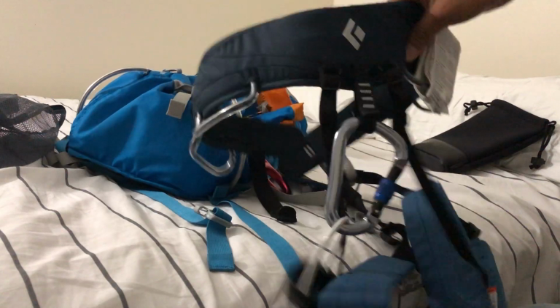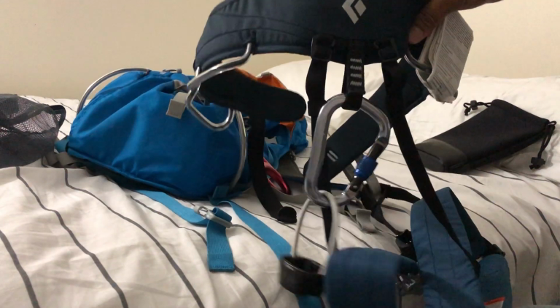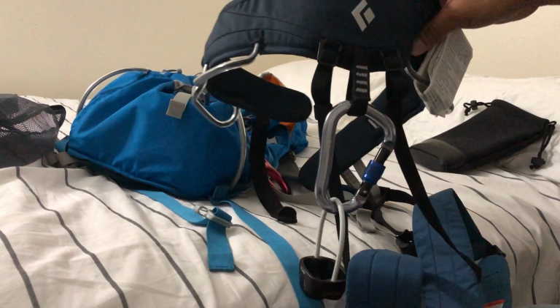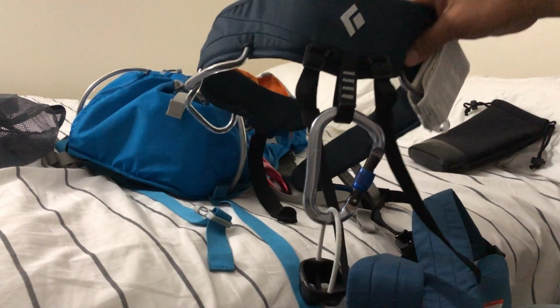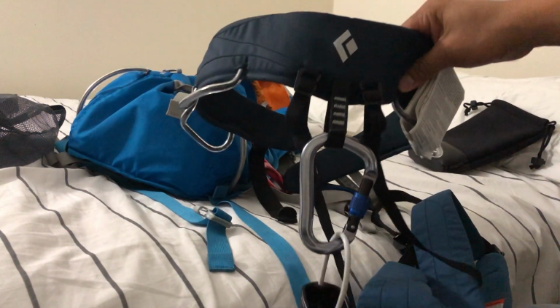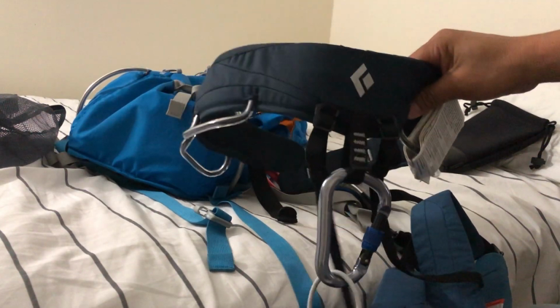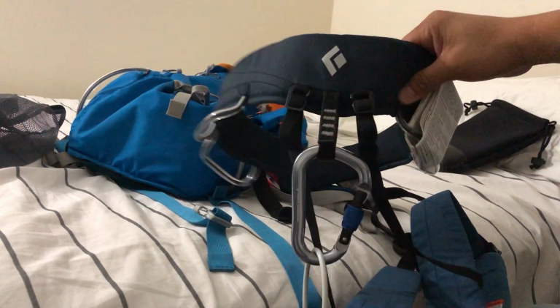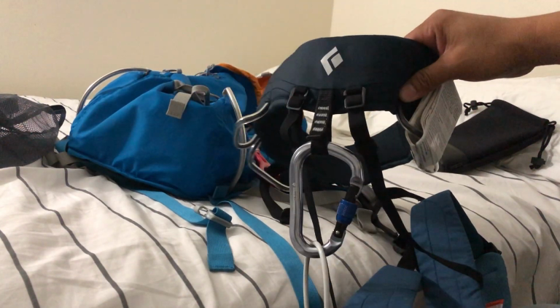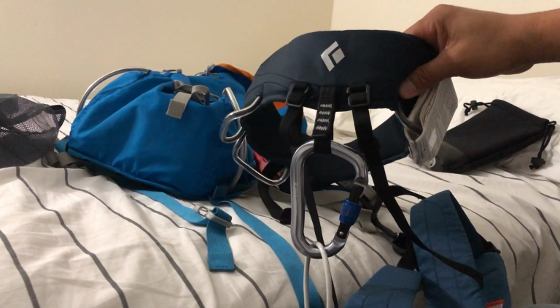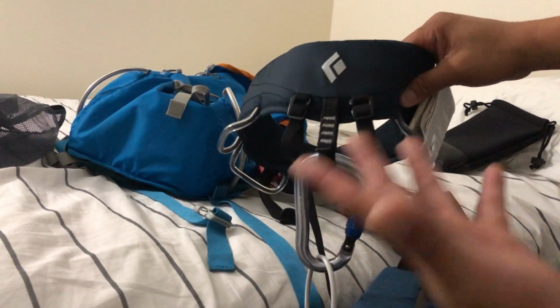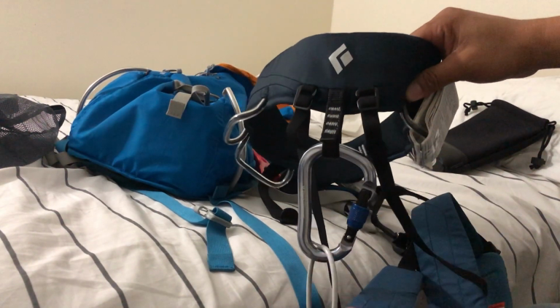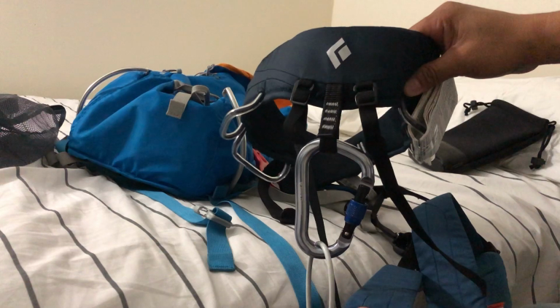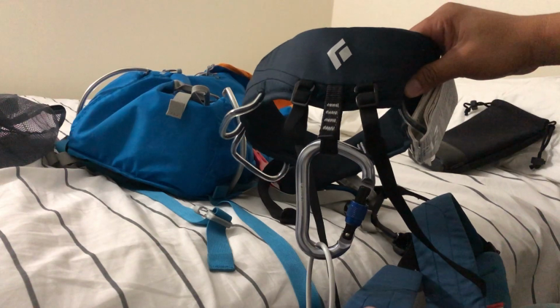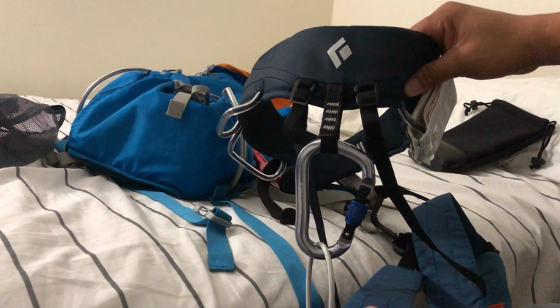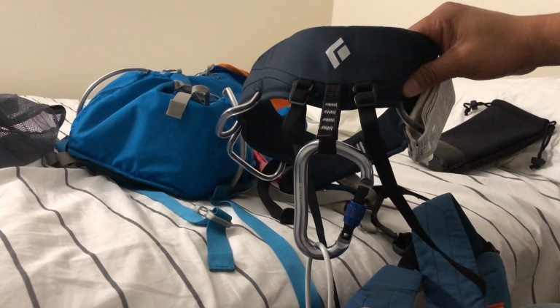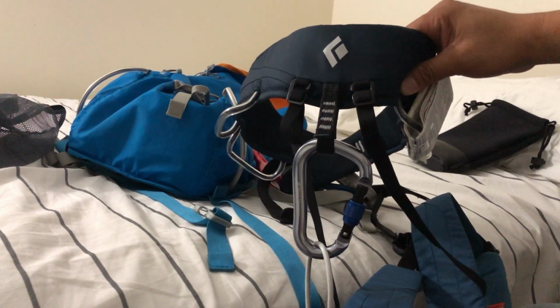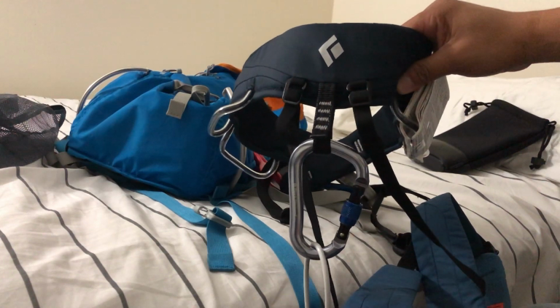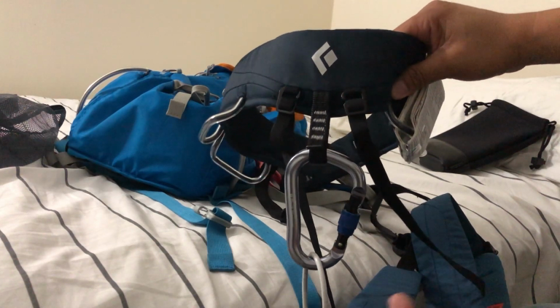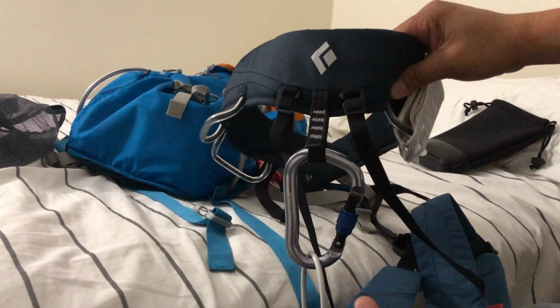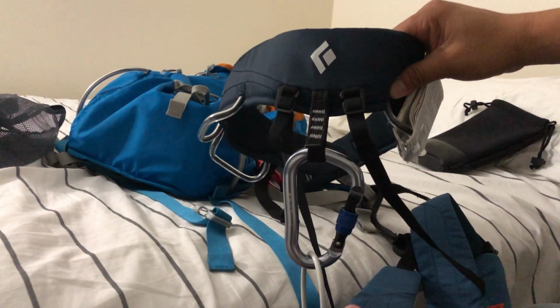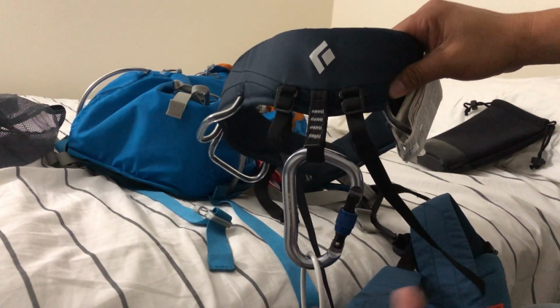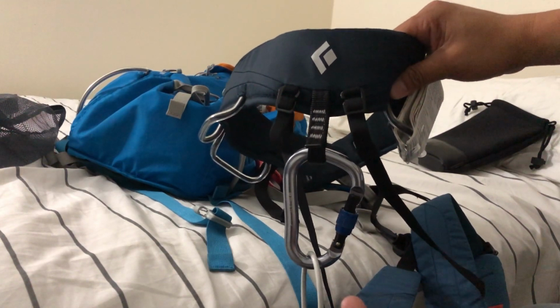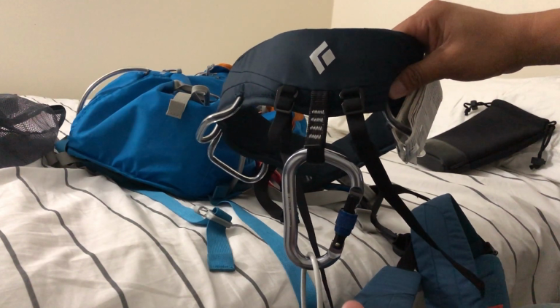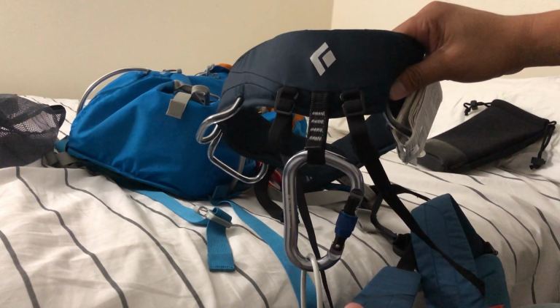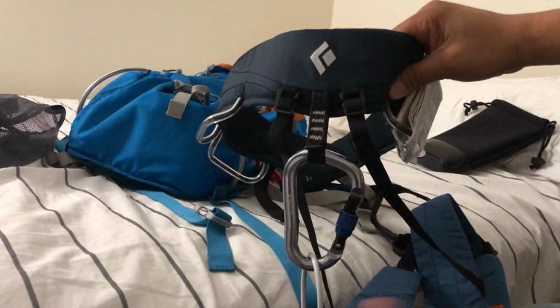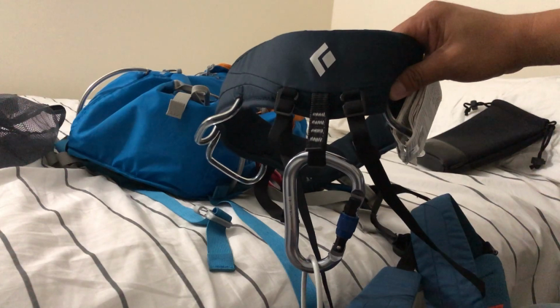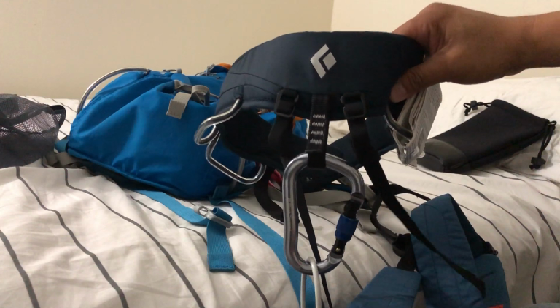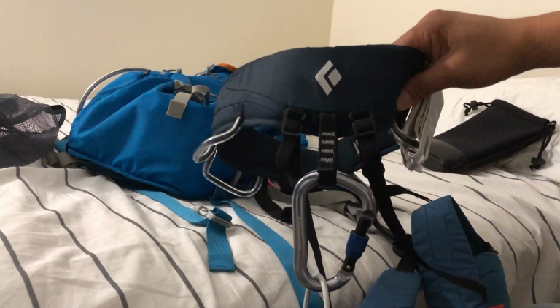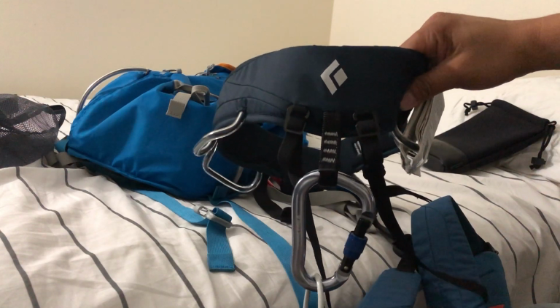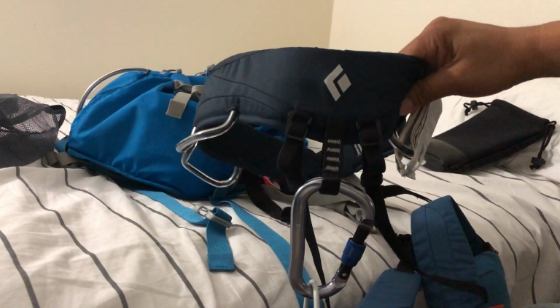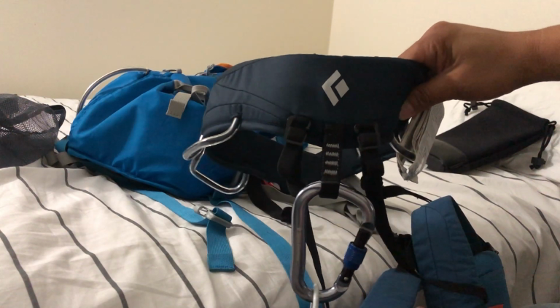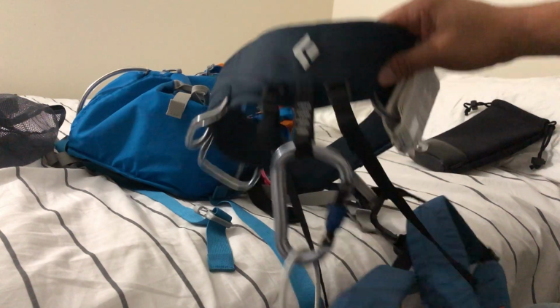This is my harness and I'm gonna try it this coming Saturday — I'm going to the indoor climbing gym to give it a try.